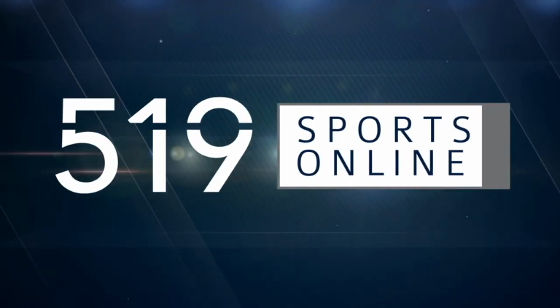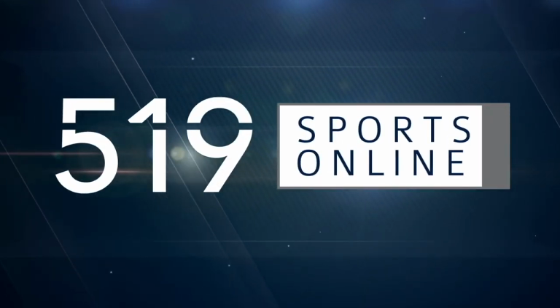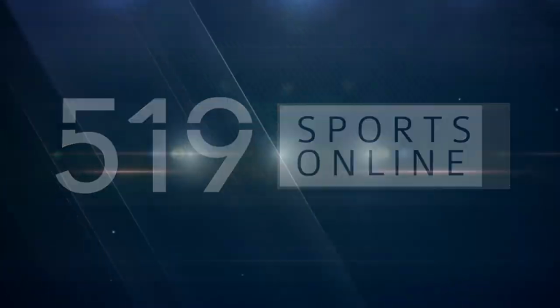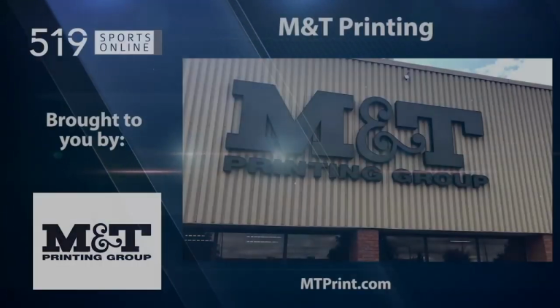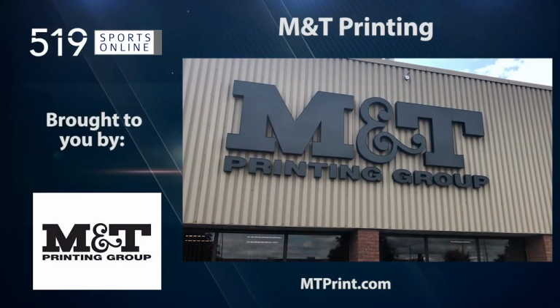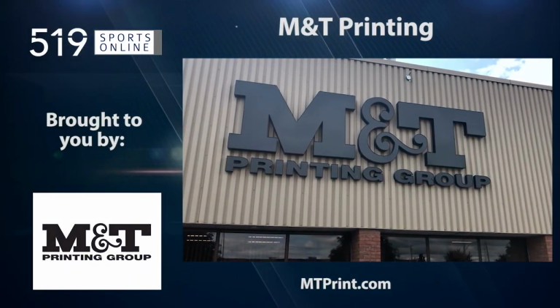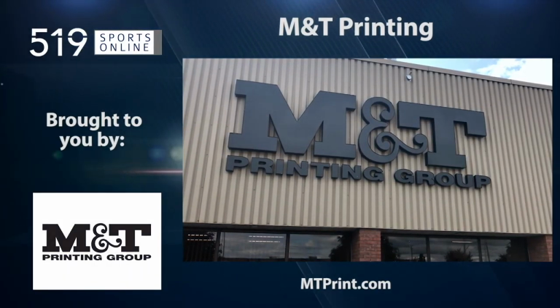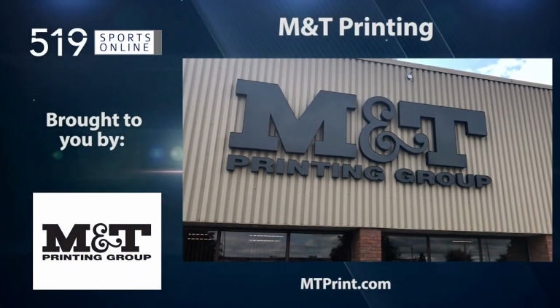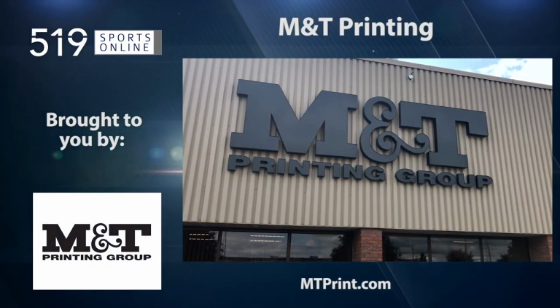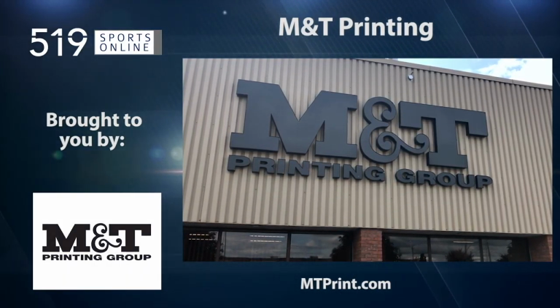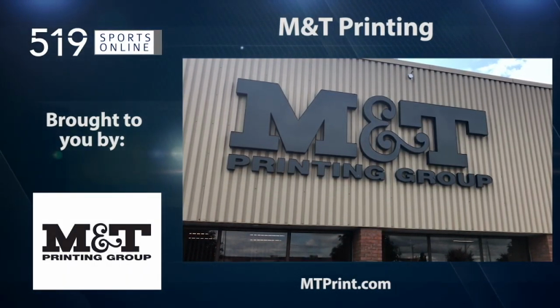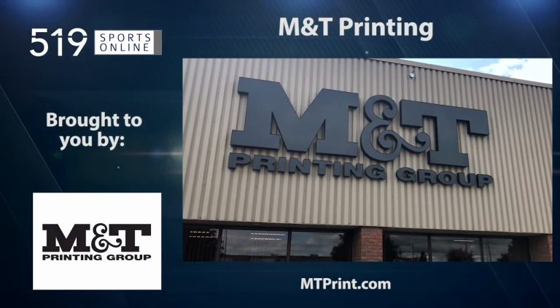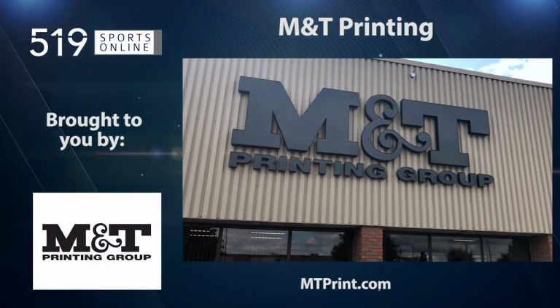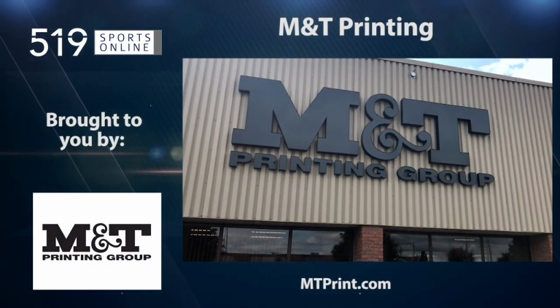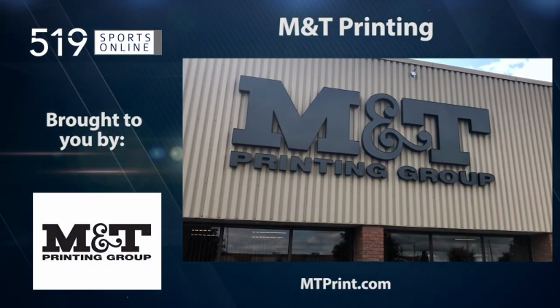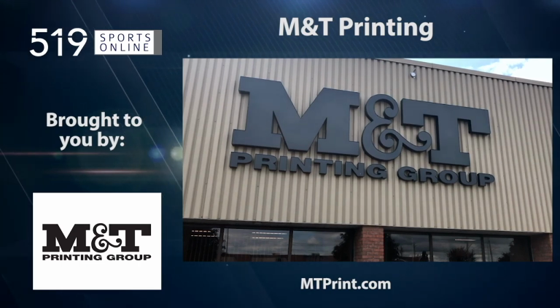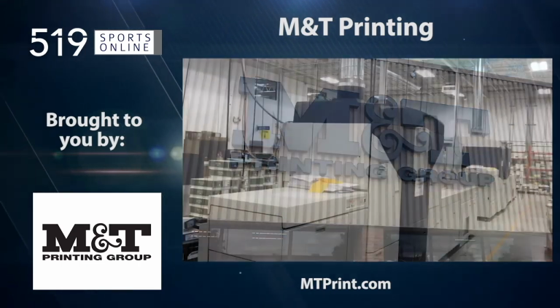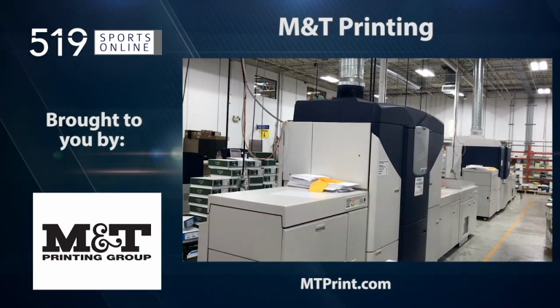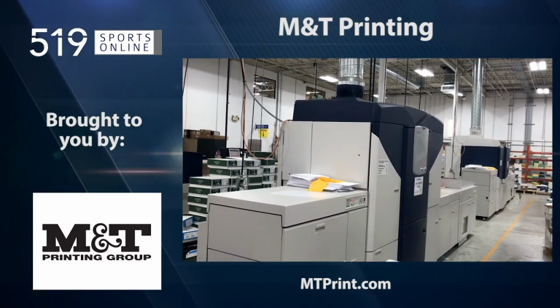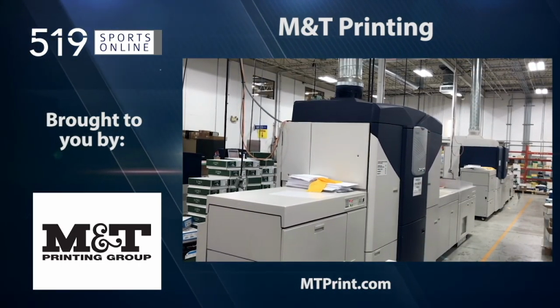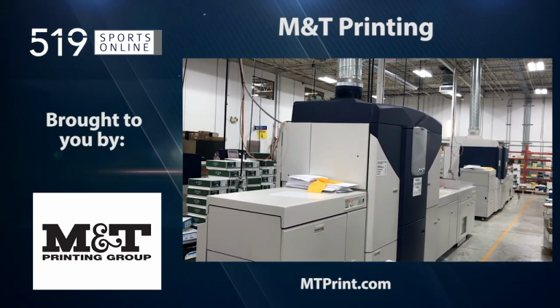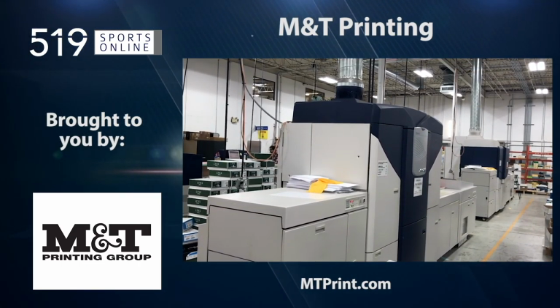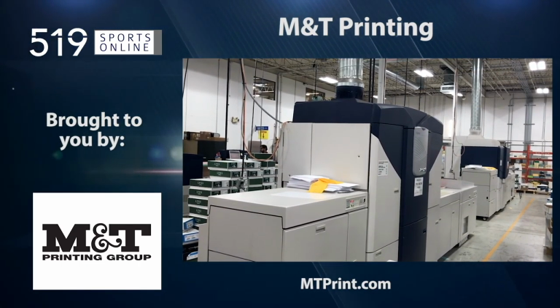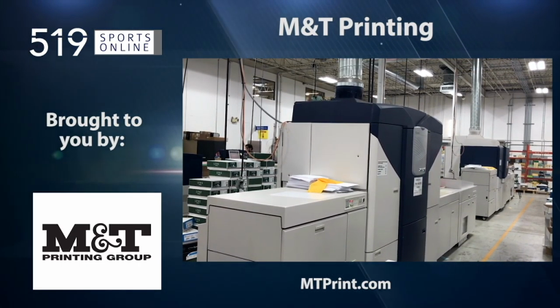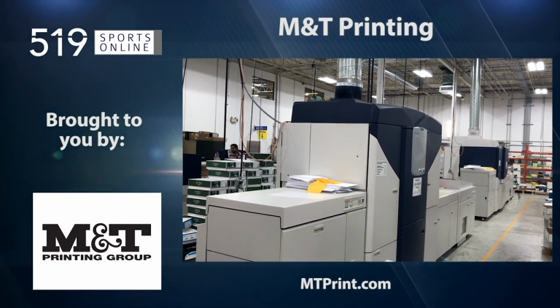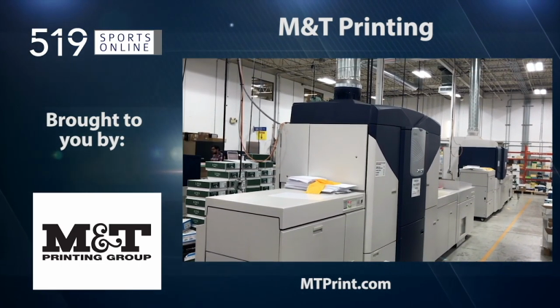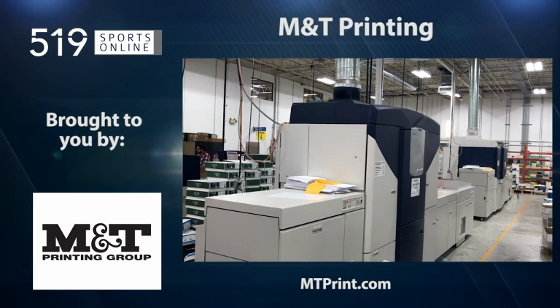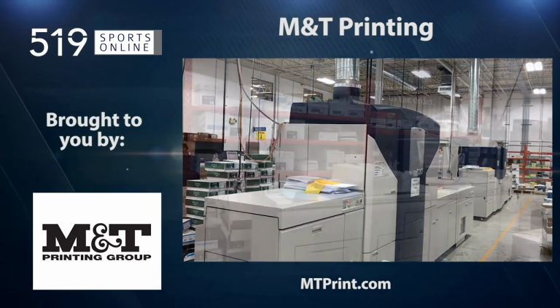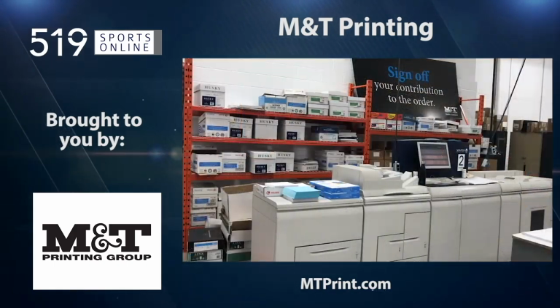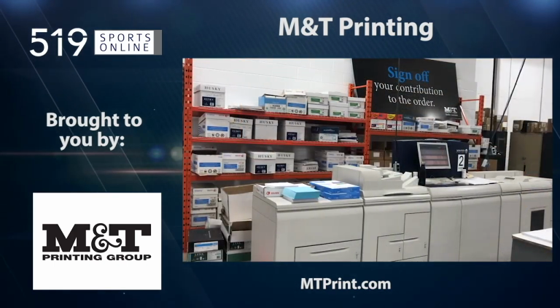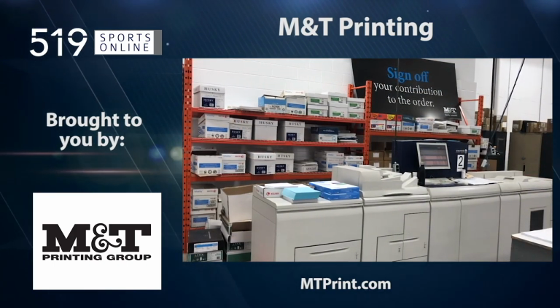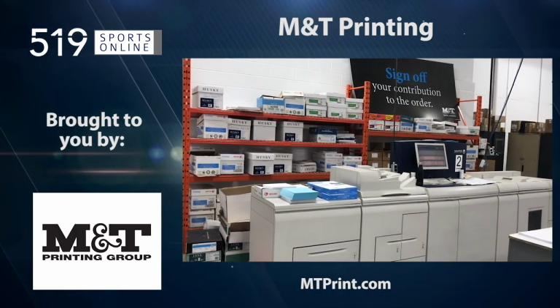This local sports report is brought to you by M&T Printing, offering banners, brochures, business cards, and more. Check out their website for a wide range of printed products at mtprint.com.